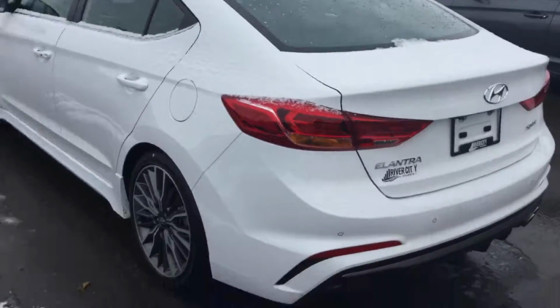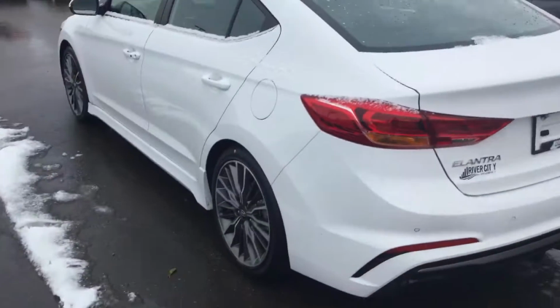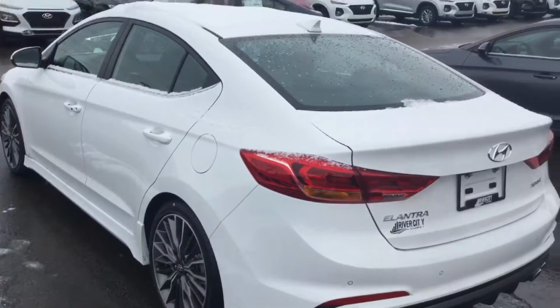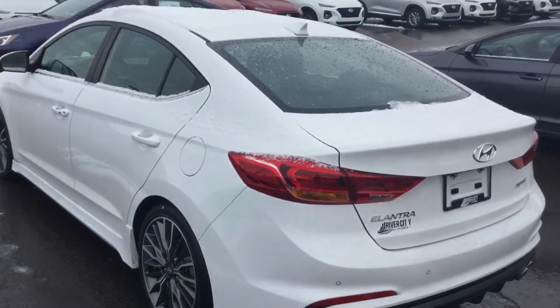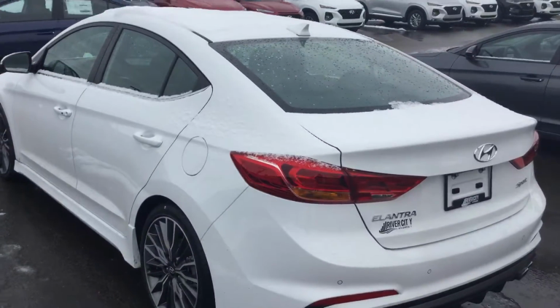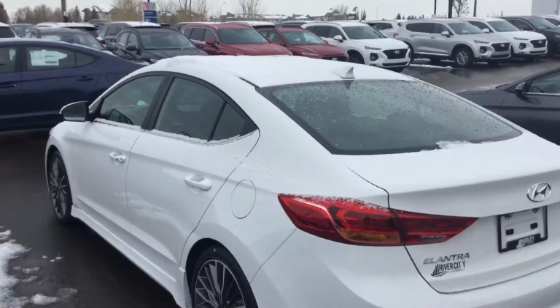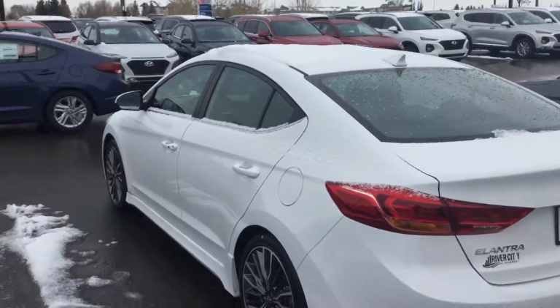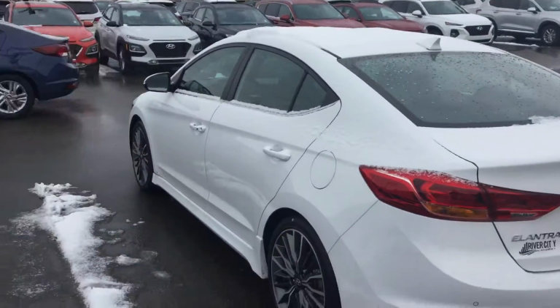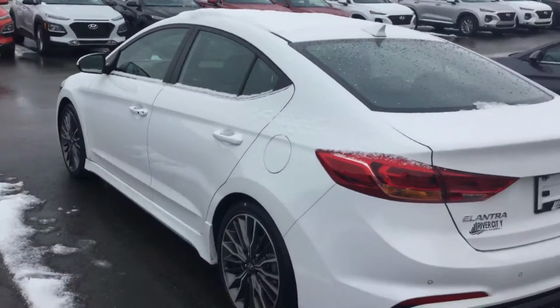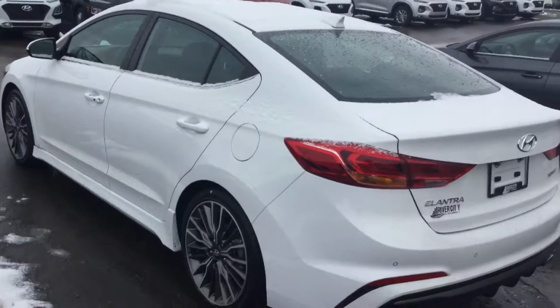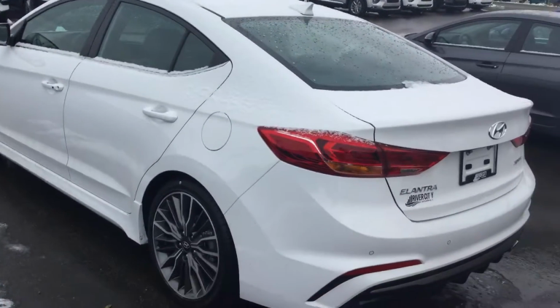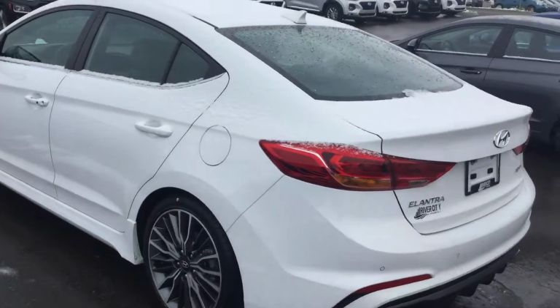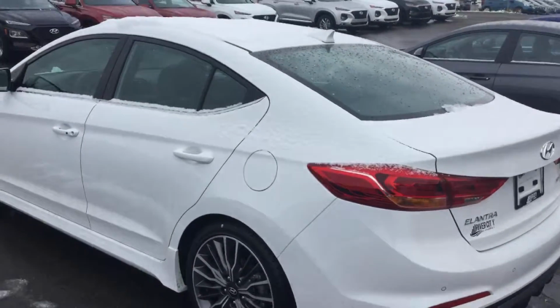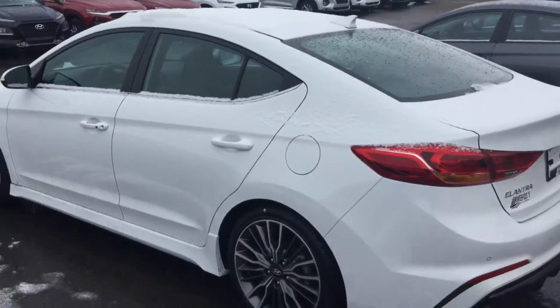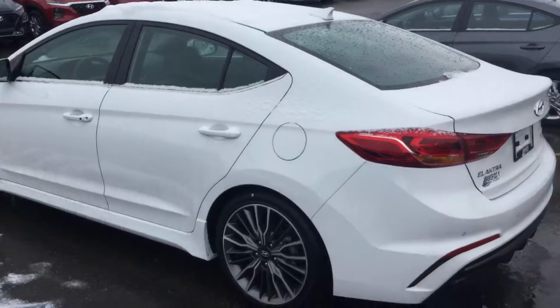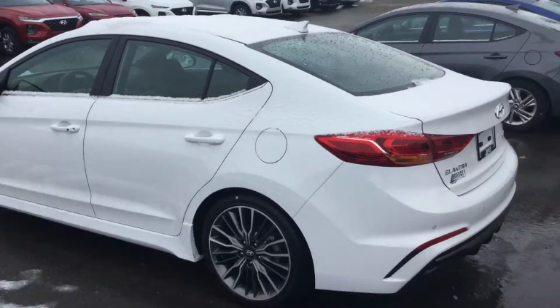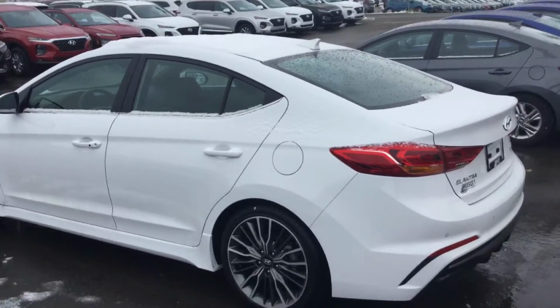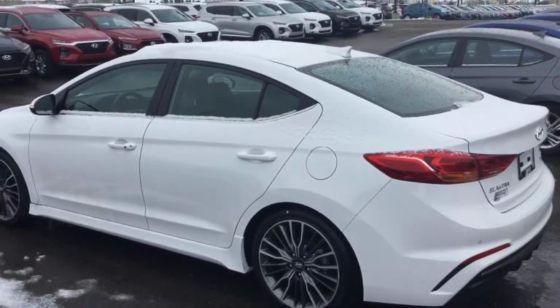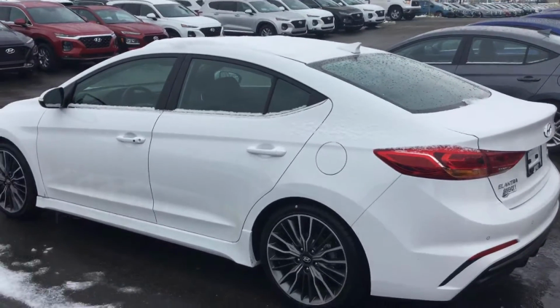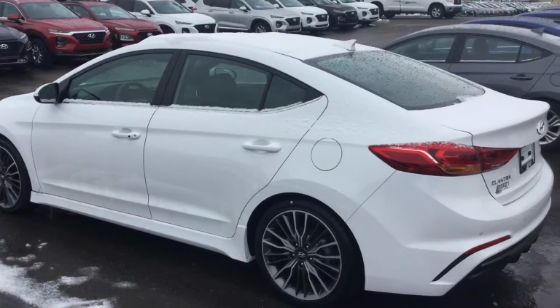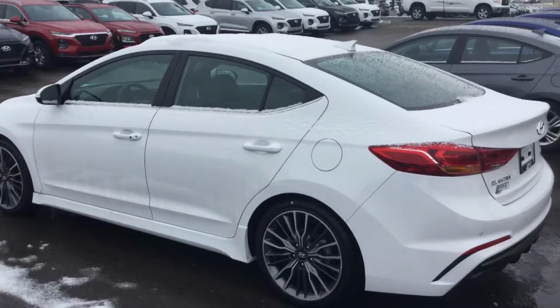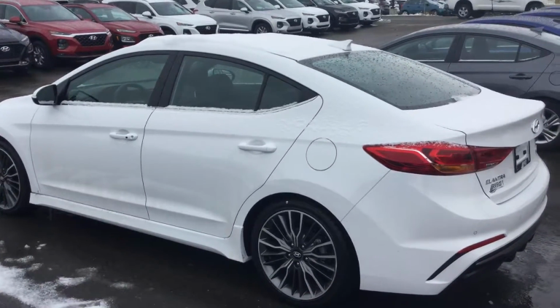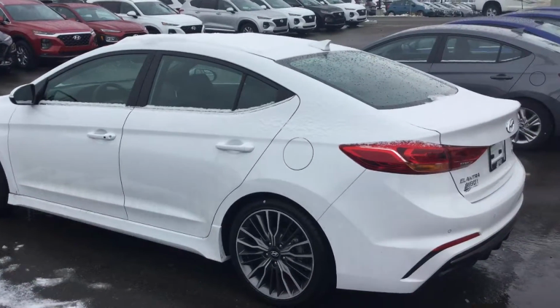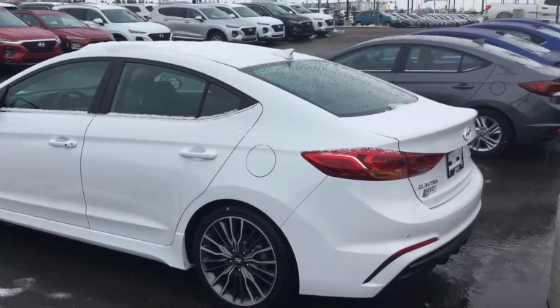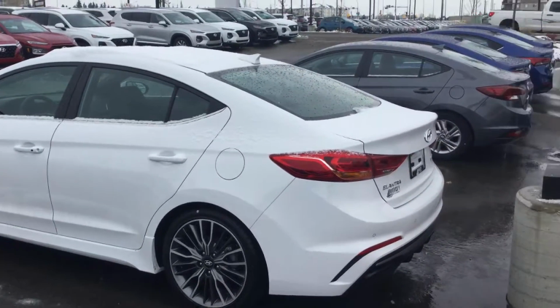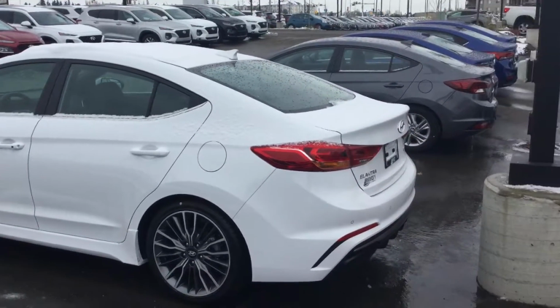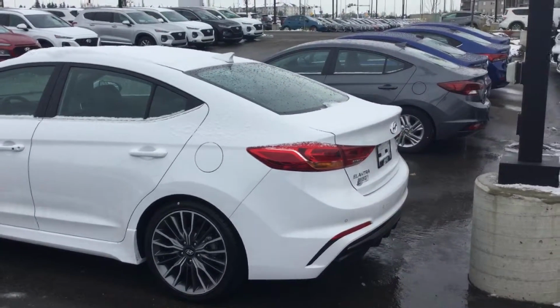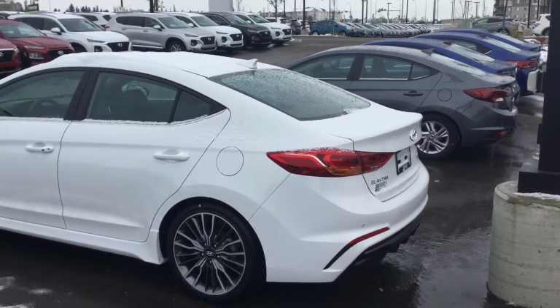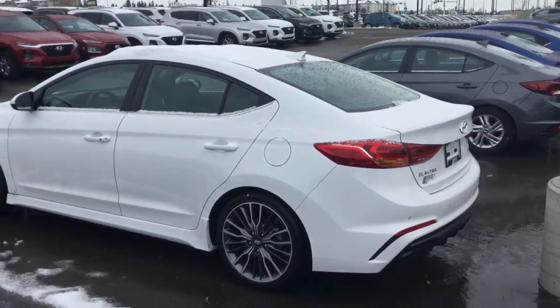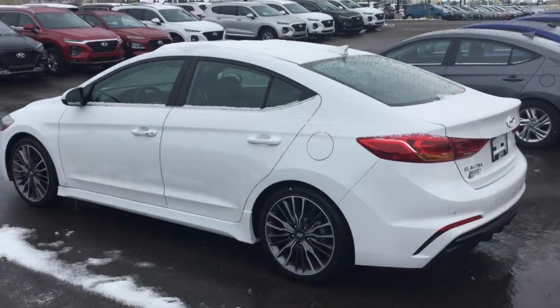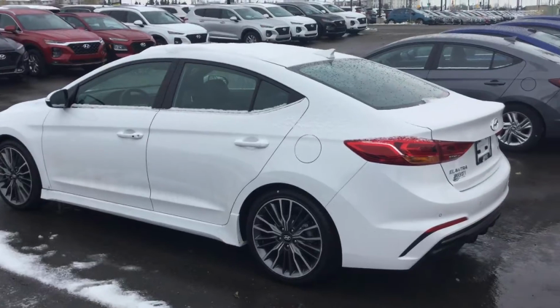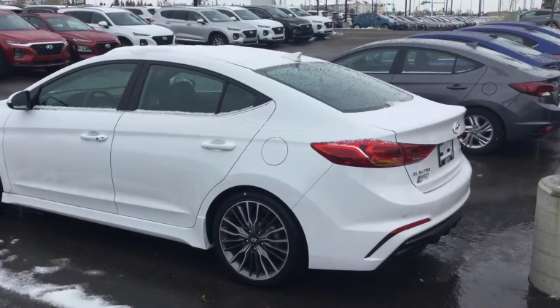The other one is going to look exactly the same, just in Phoenix Orange — and that's actually a very nice color, it's not too flashy but it's different. I'm looking forward to sending you that one as soon as possible. Thank you so much again for inquiring on the 2018 Hyundai Elantra.